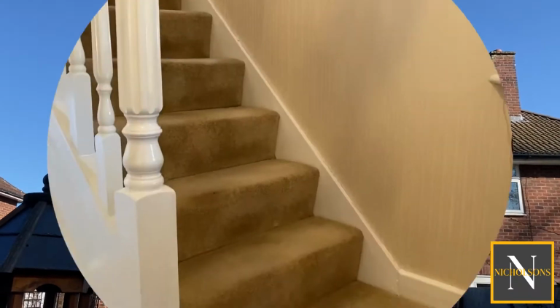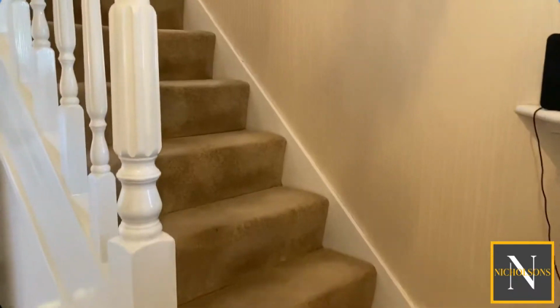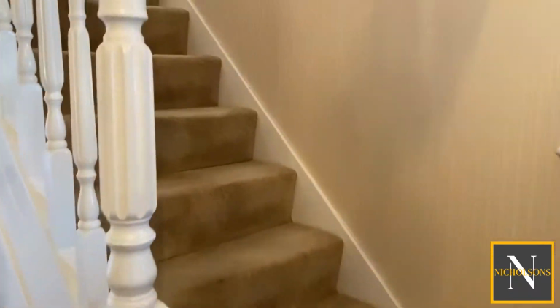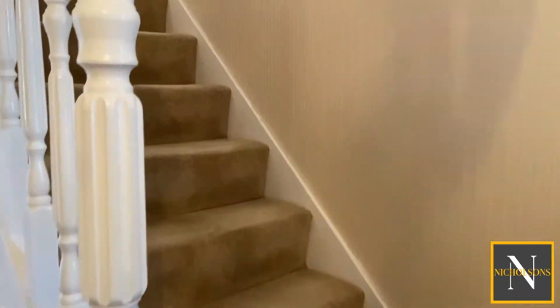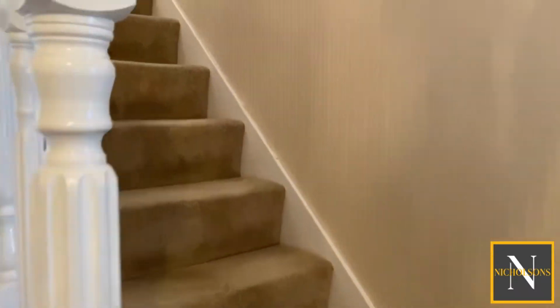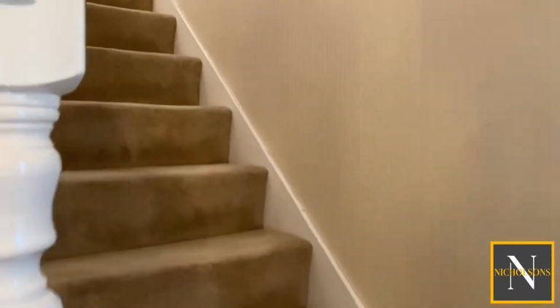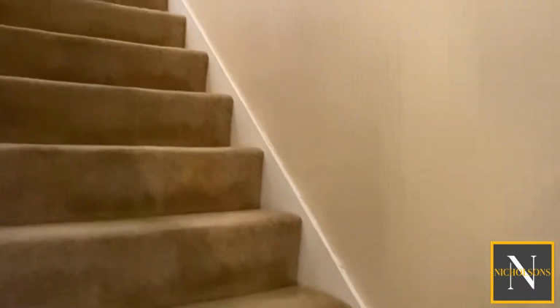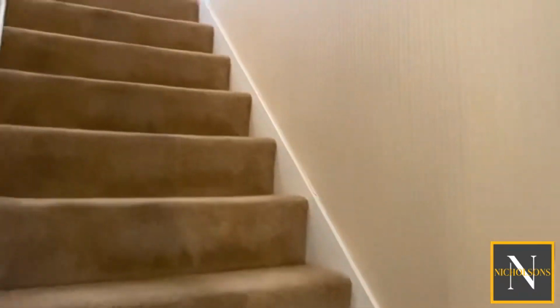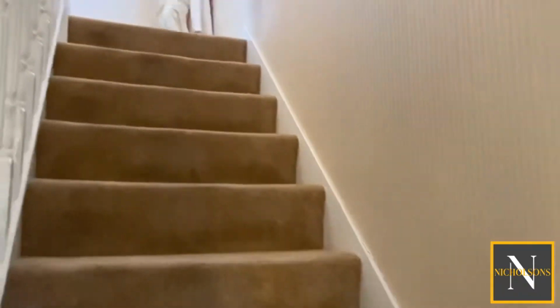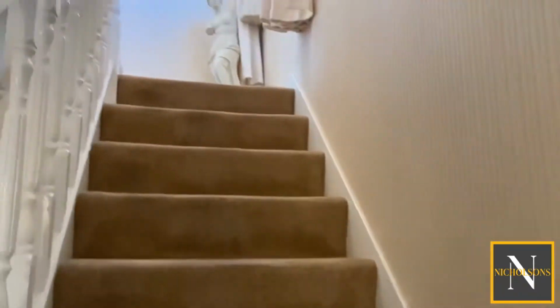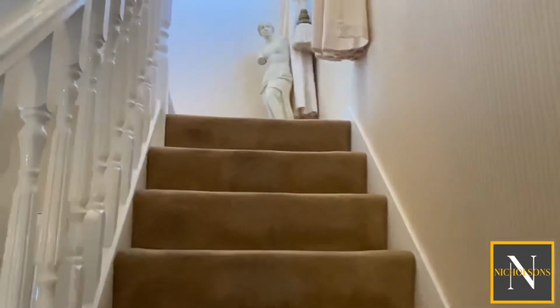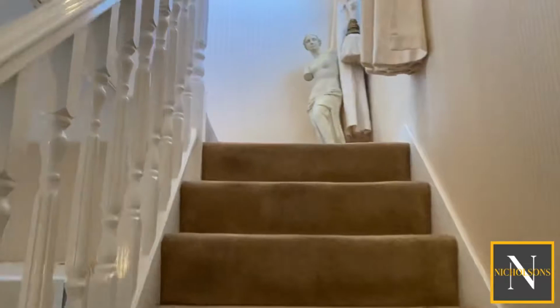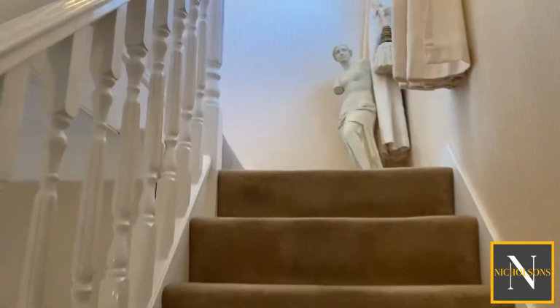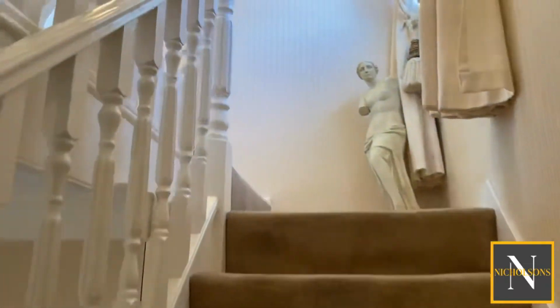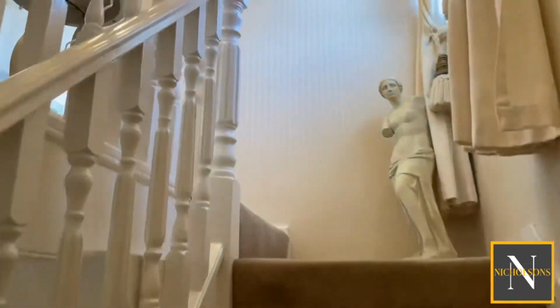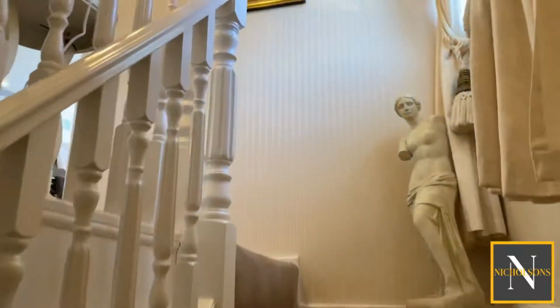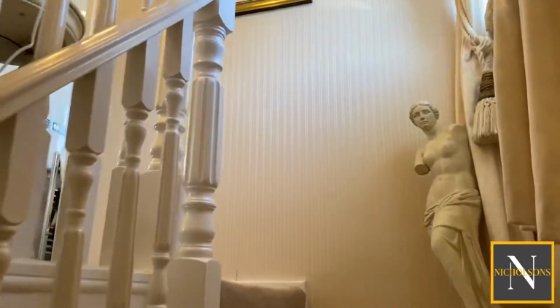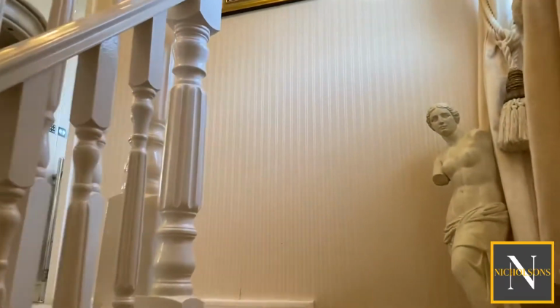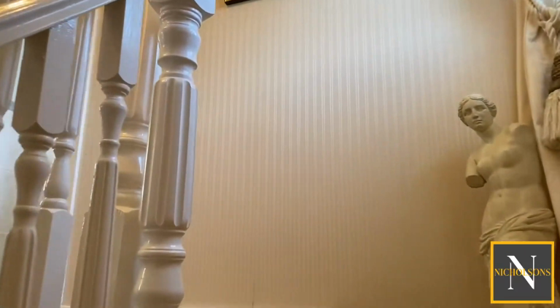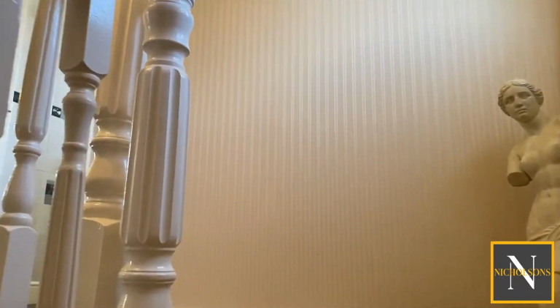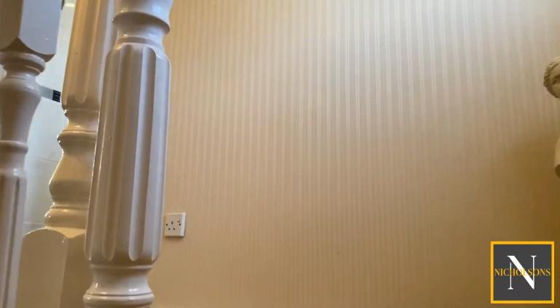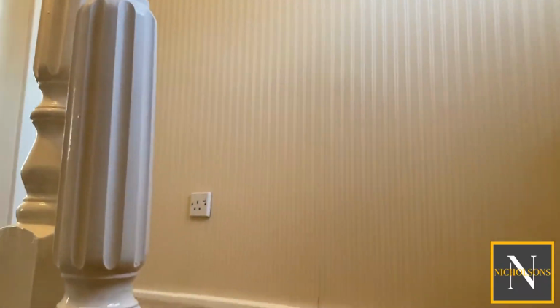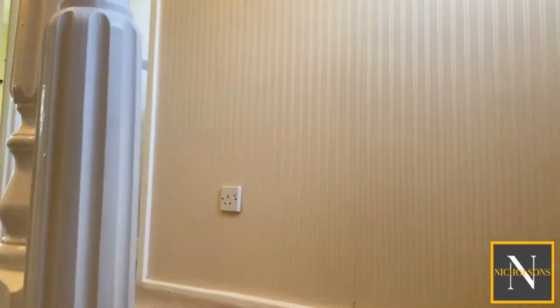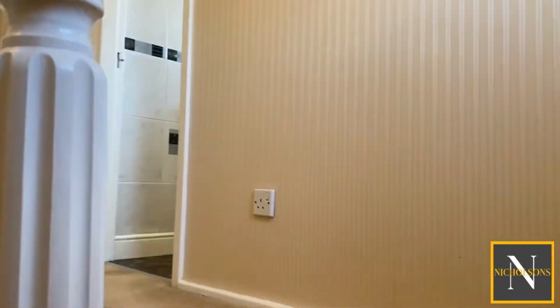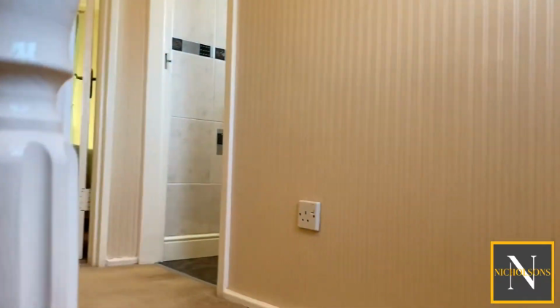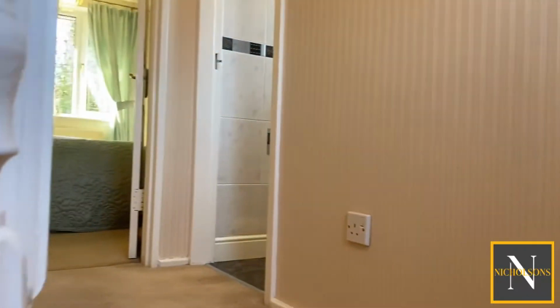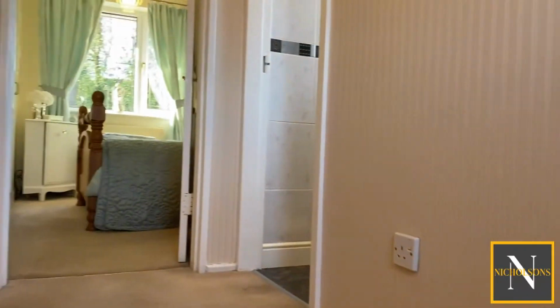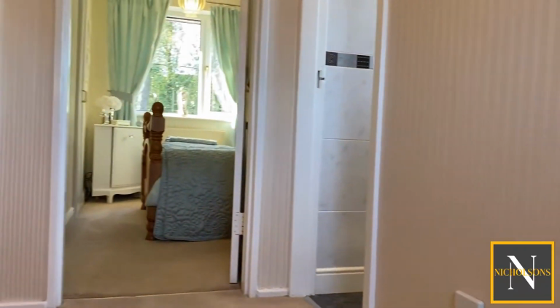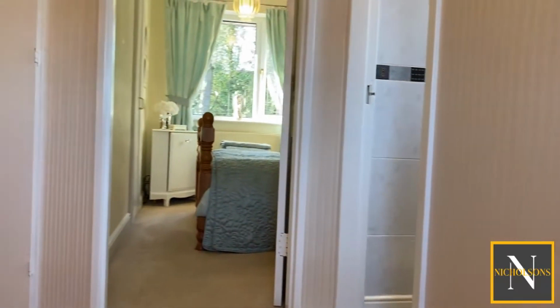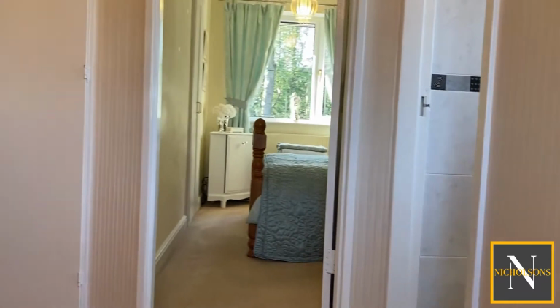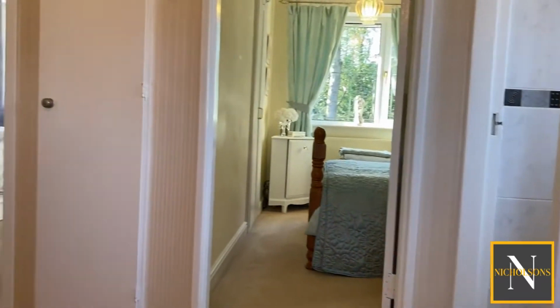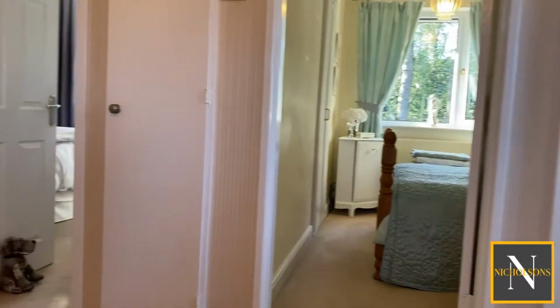Back inside now, we're going upstairs to the first floor. We've got the window at the top of the stairs which makes this landing really nice and bright.